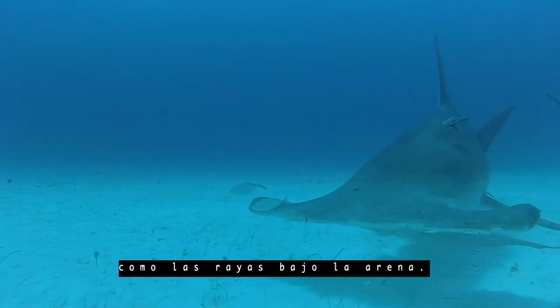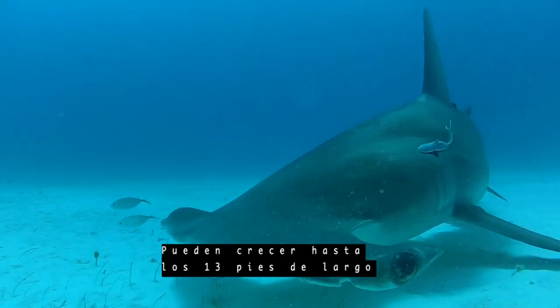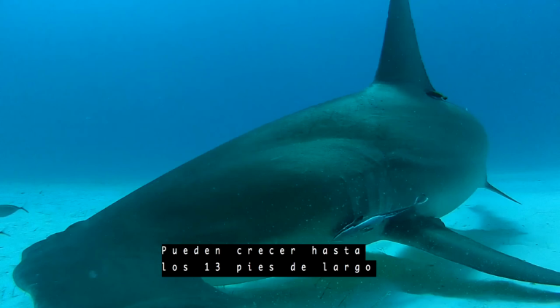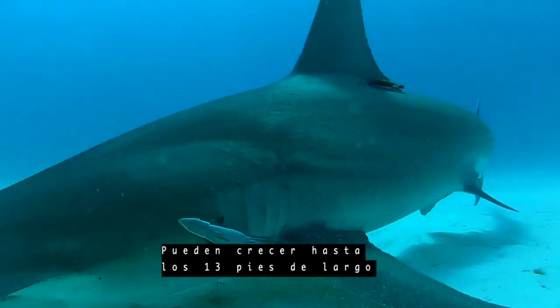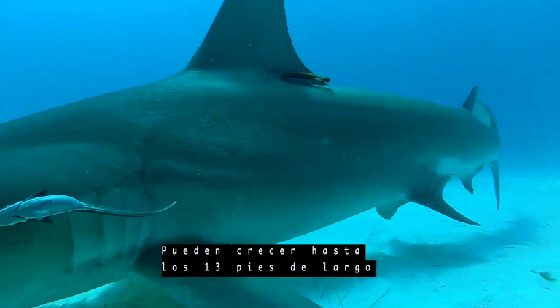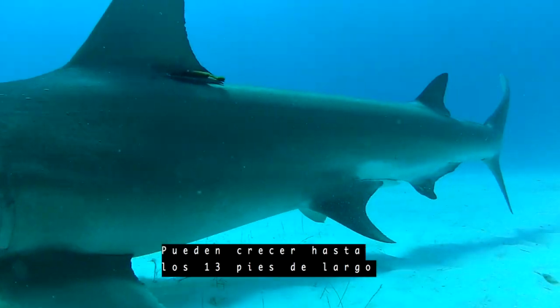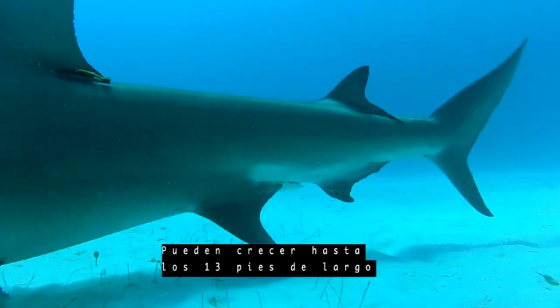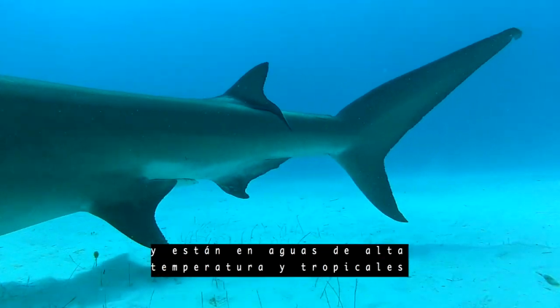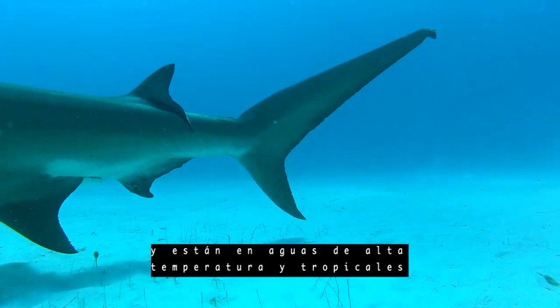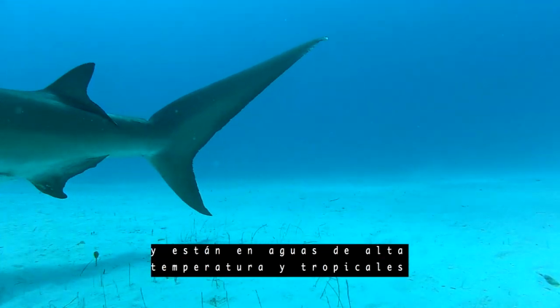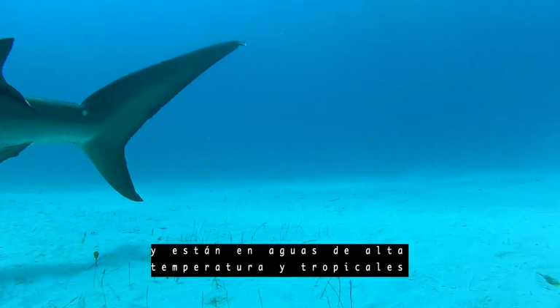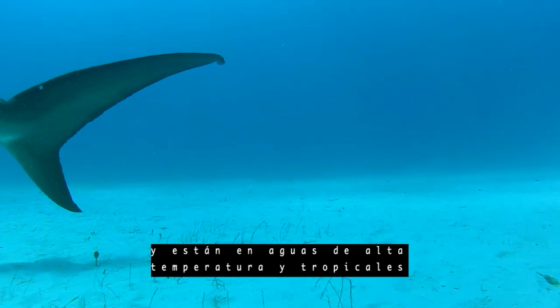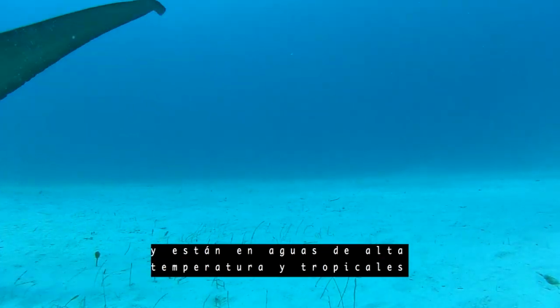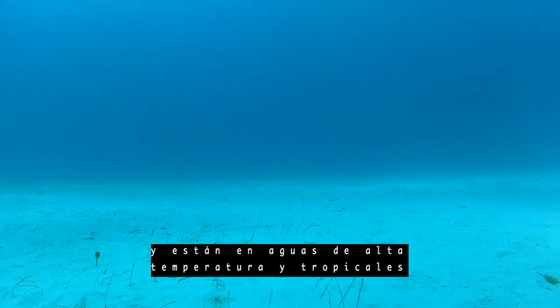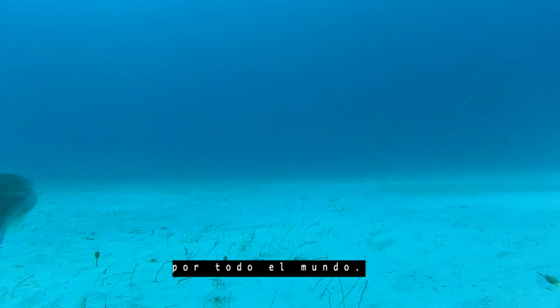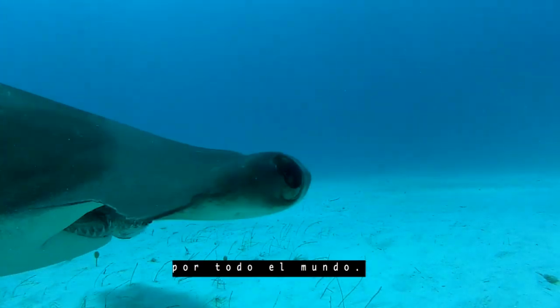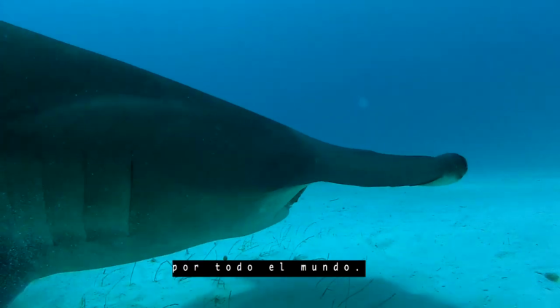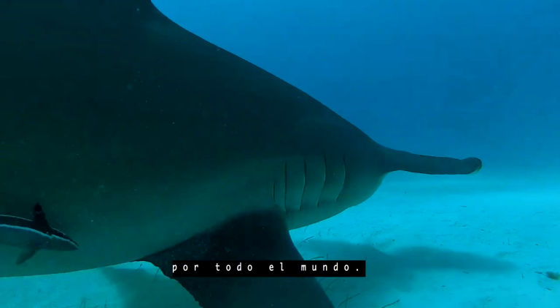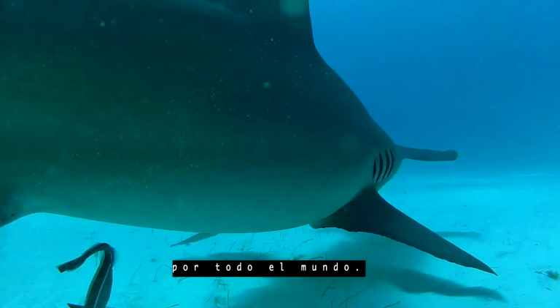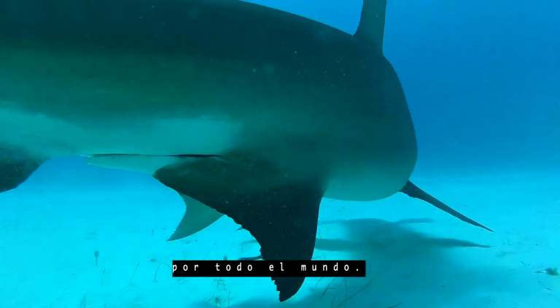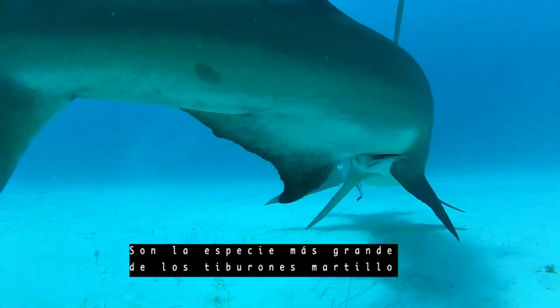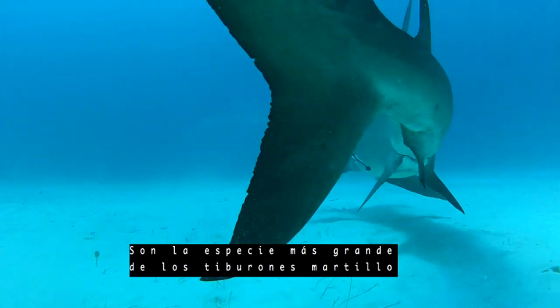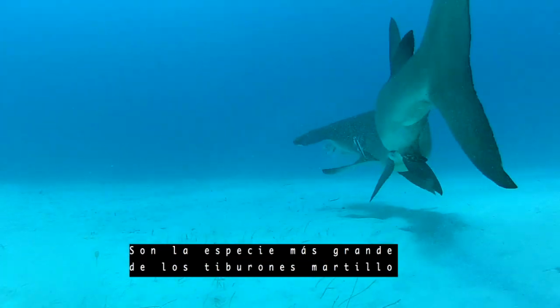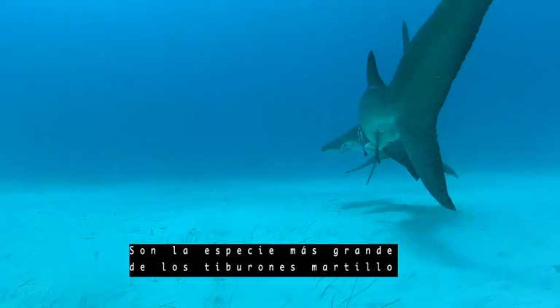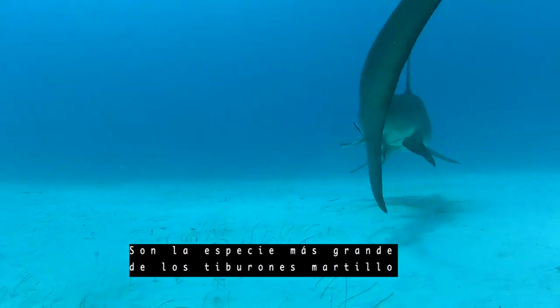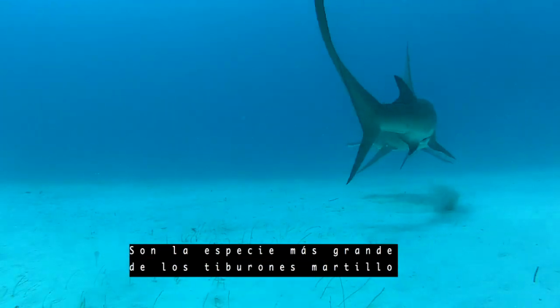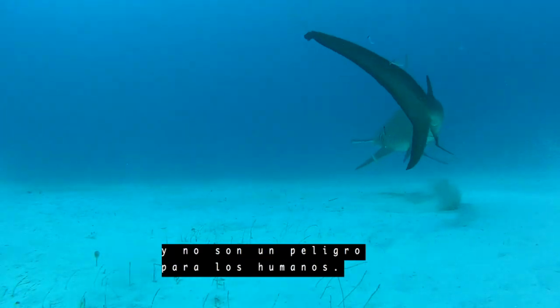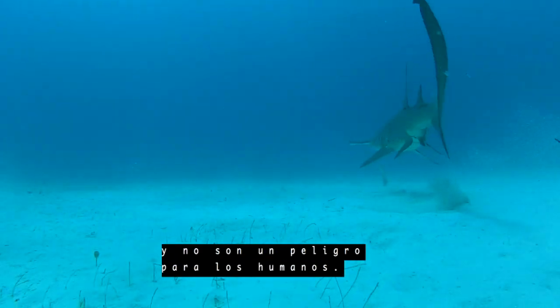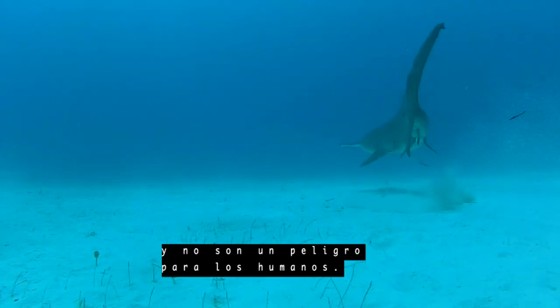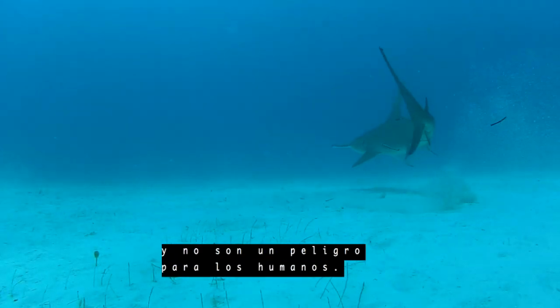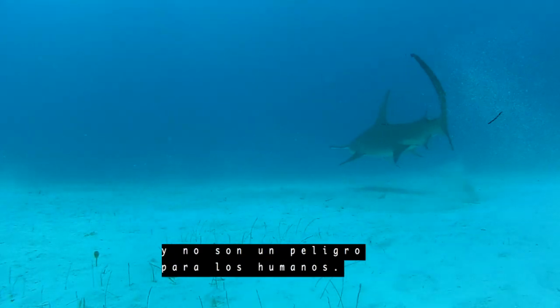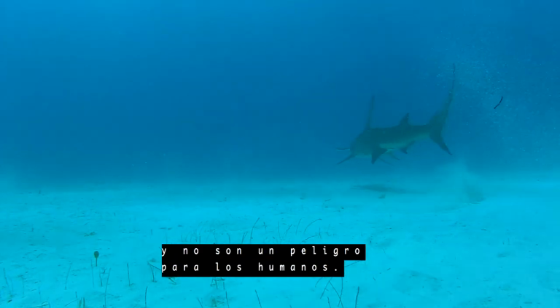They can grow up to 13 feet long and are found in temperate and tropical waters throughout the world. They are the largest species of hammerhead sharks, and they don't pose a threat to humans.